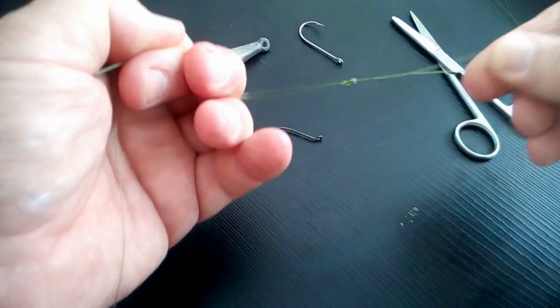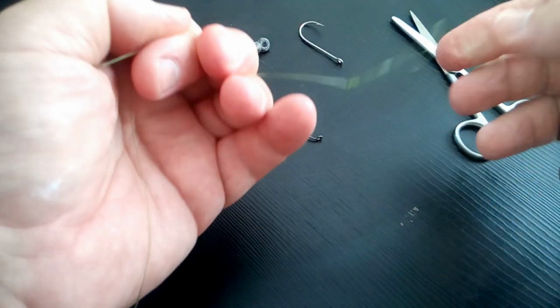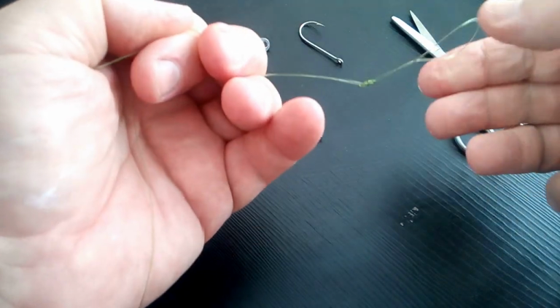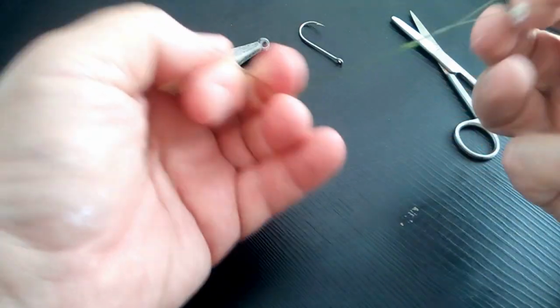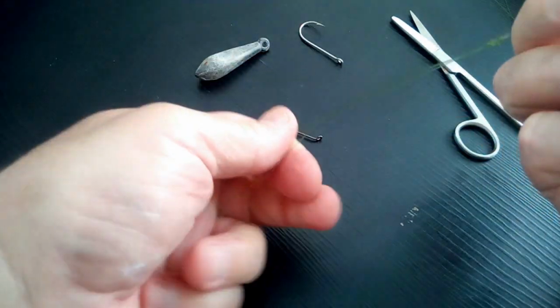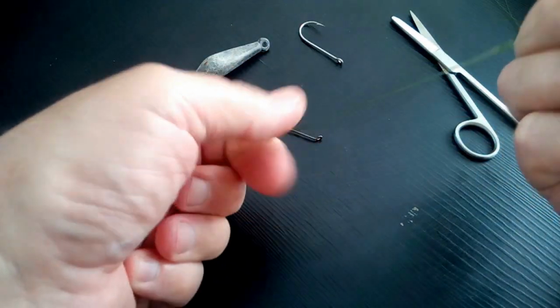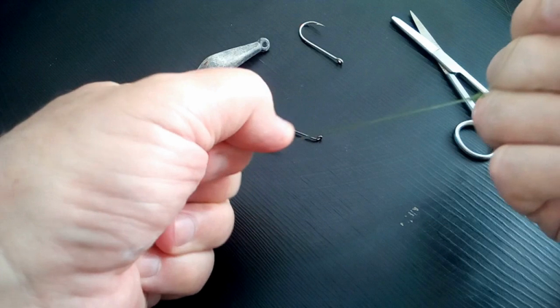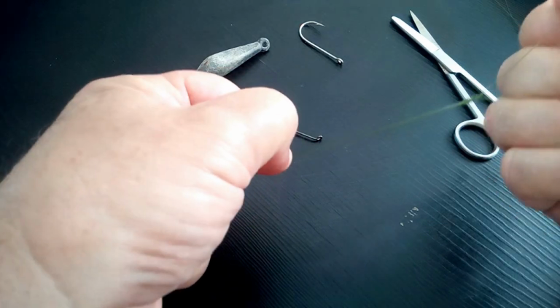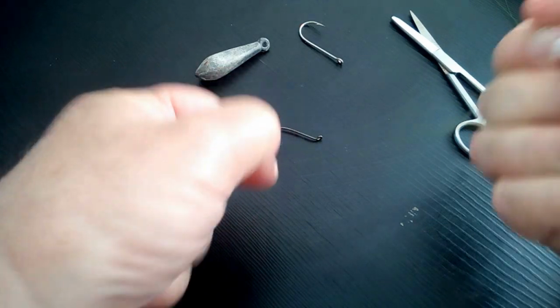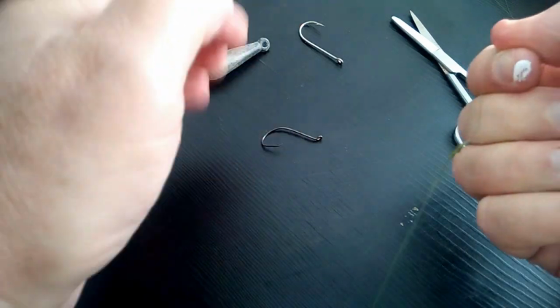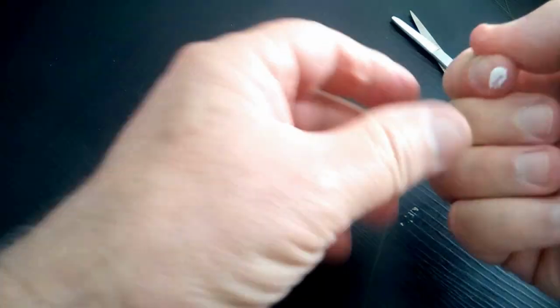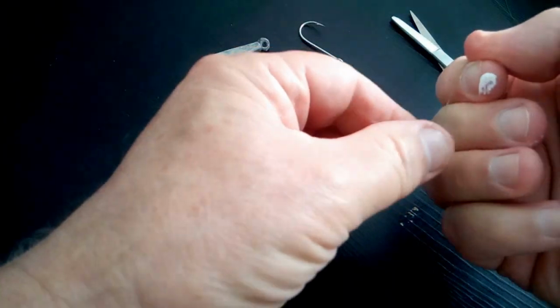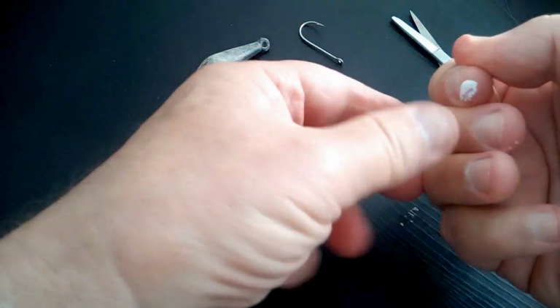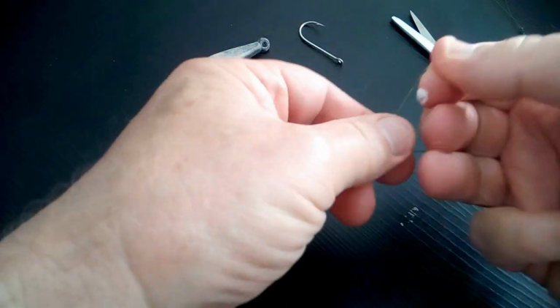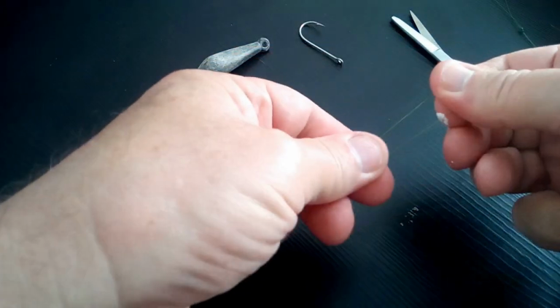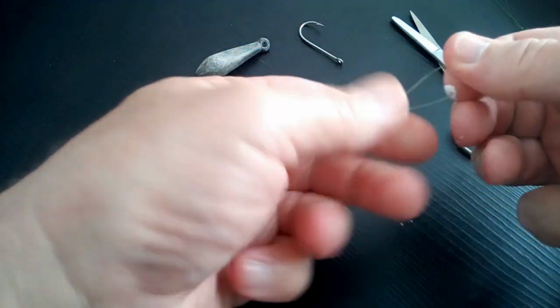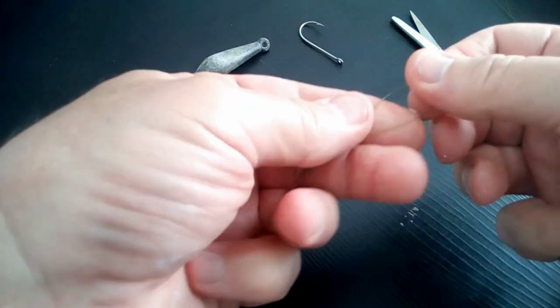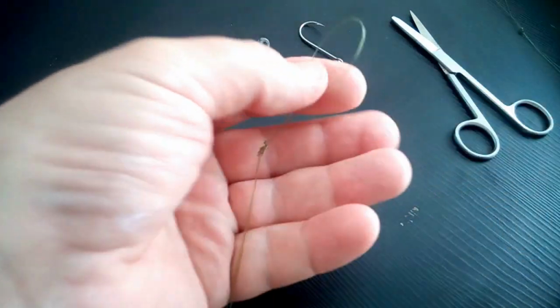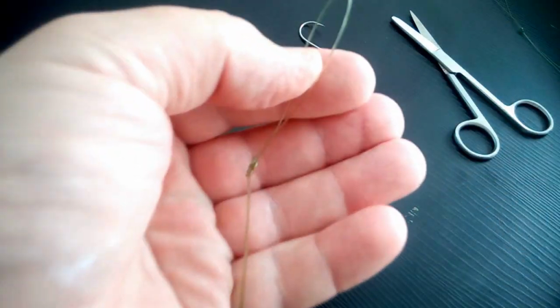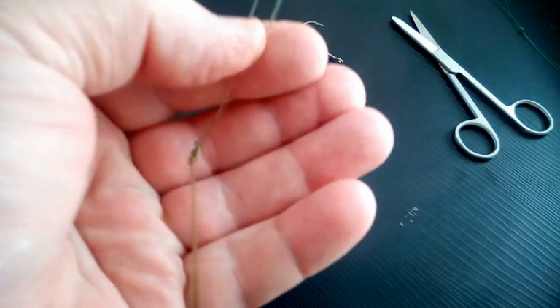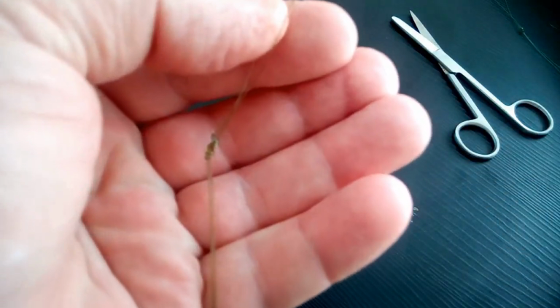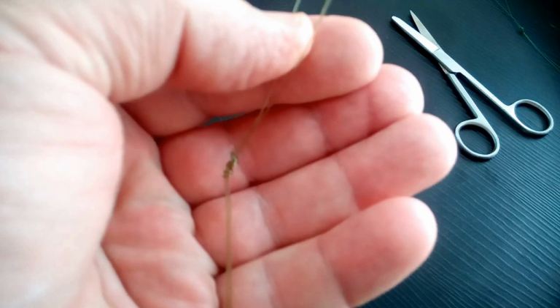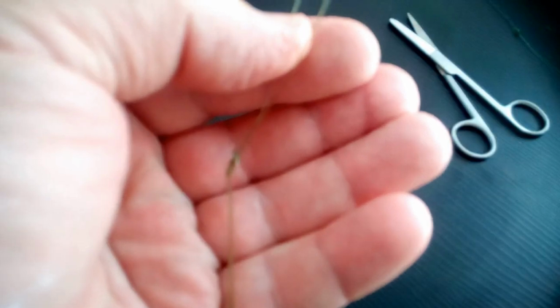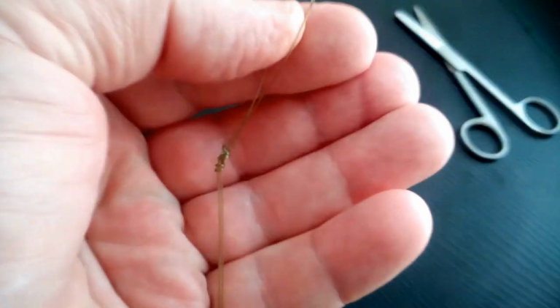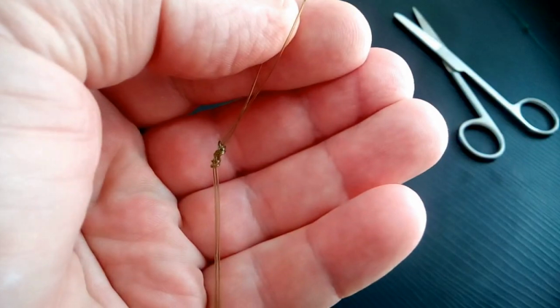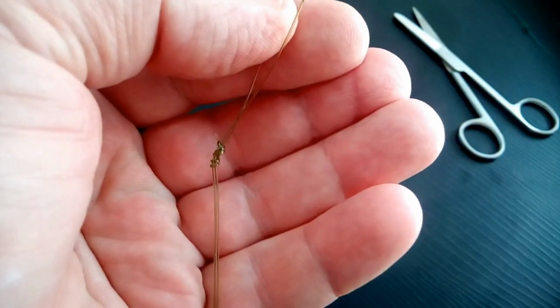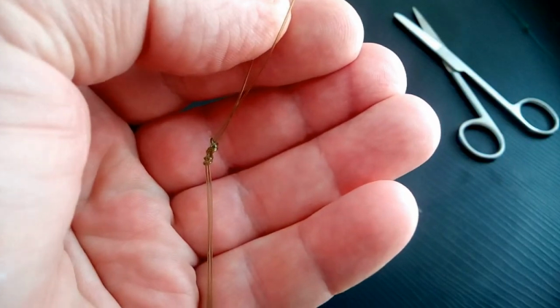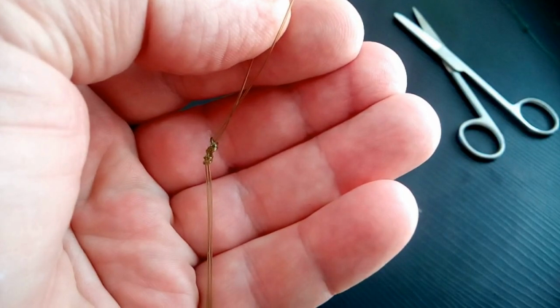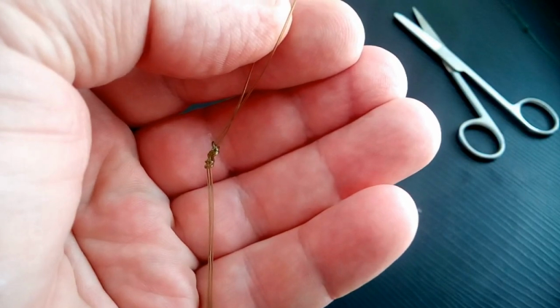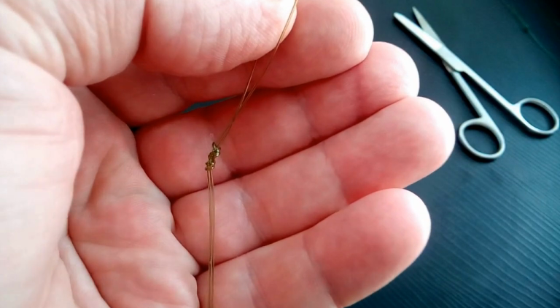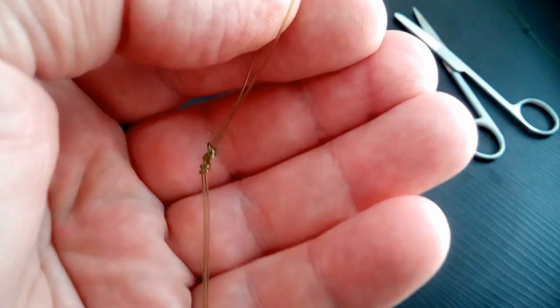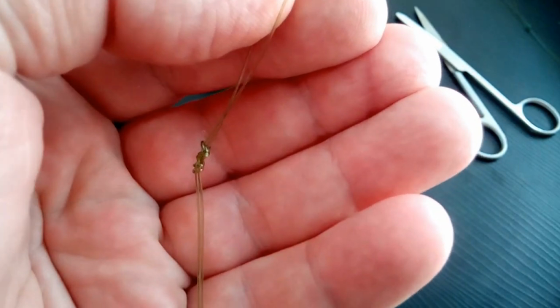A bit of spit is always good with this type of line. If it was braid, you don't need spit. Cut the tag off — beautiful.